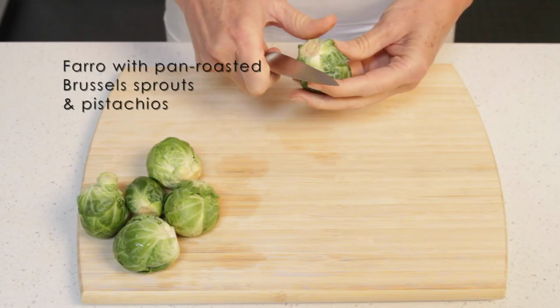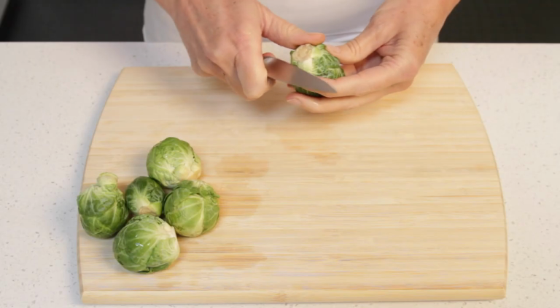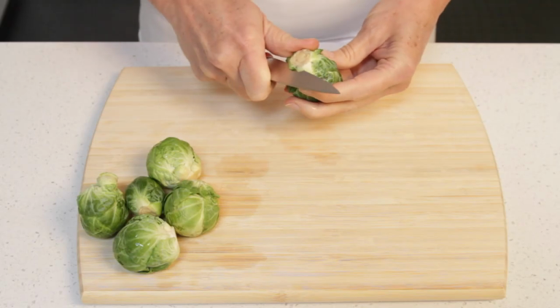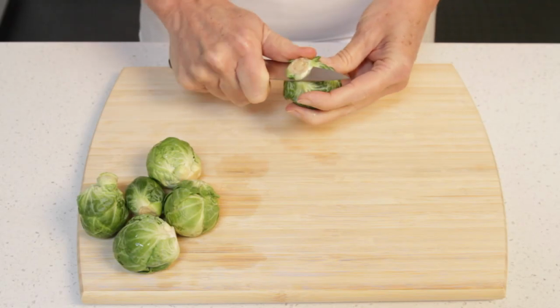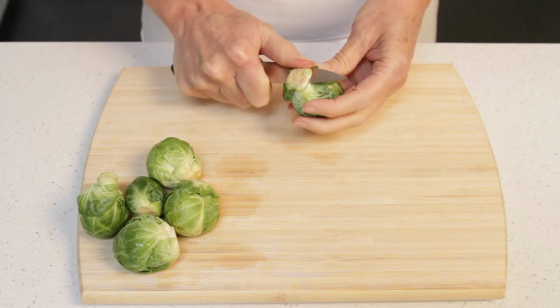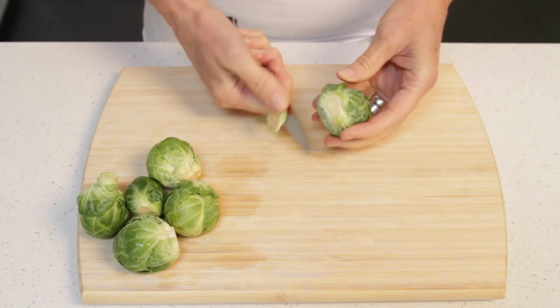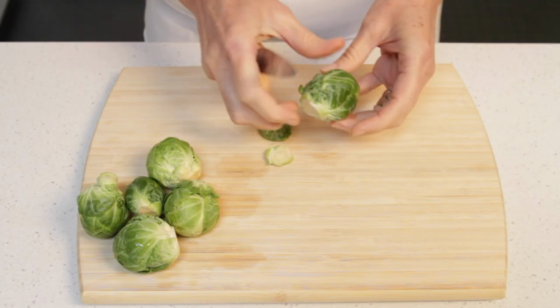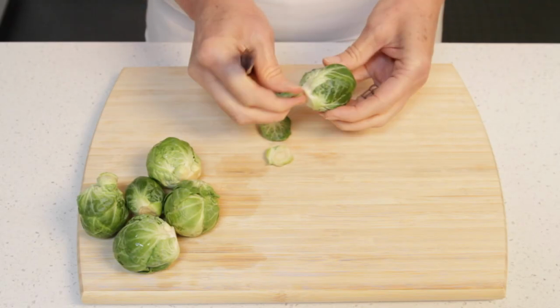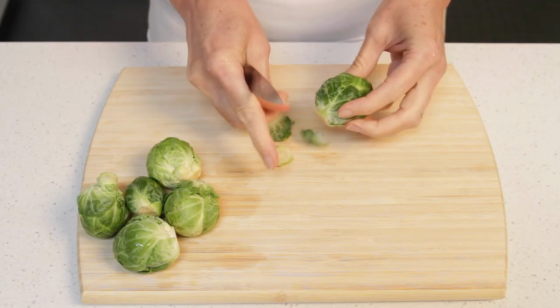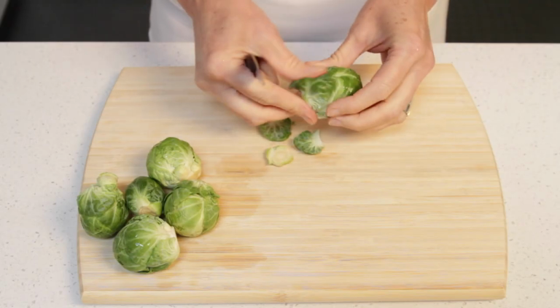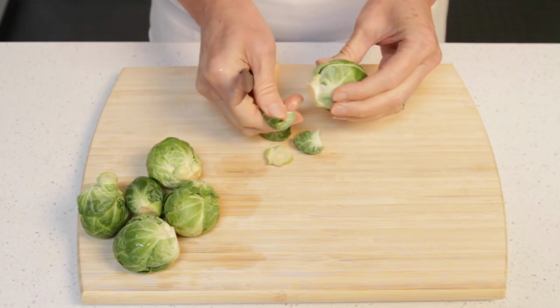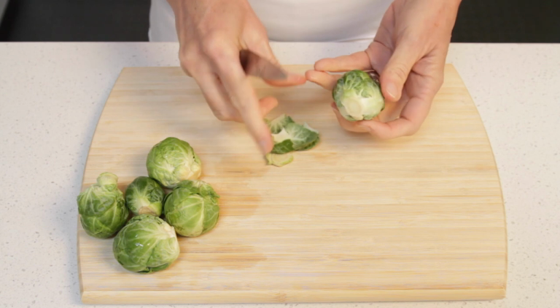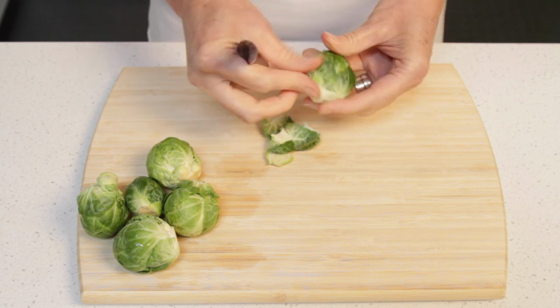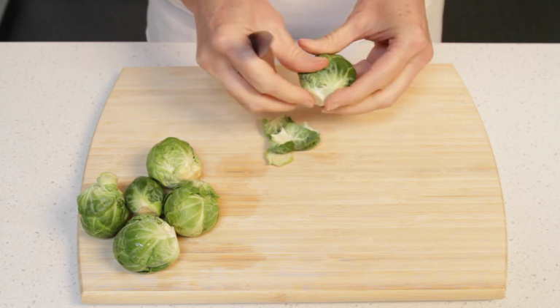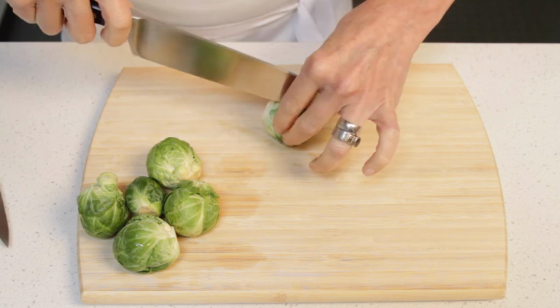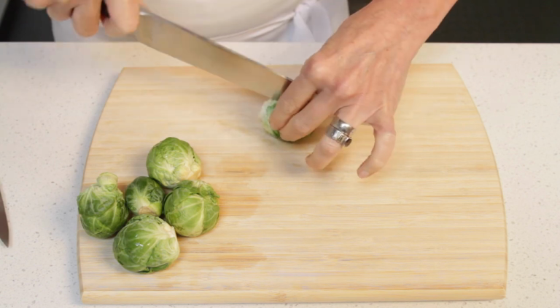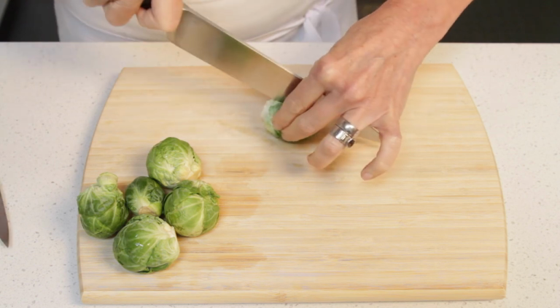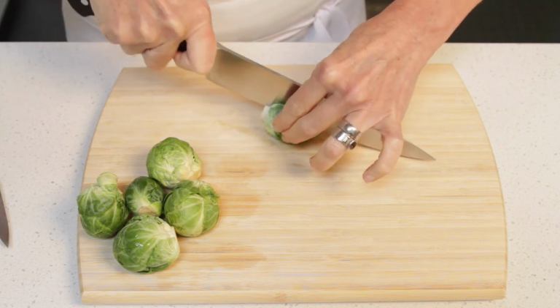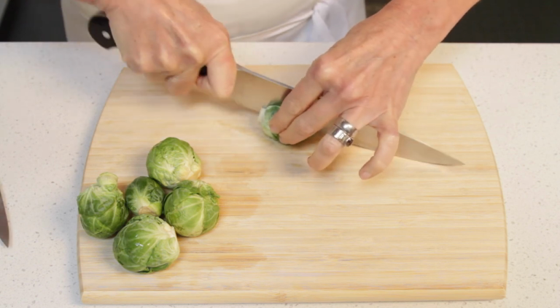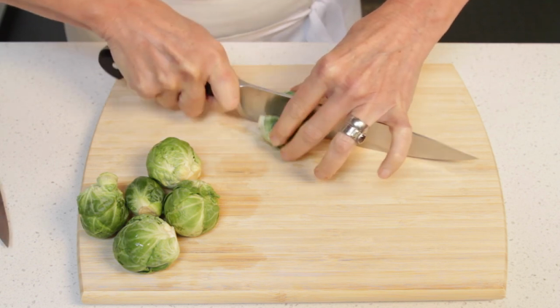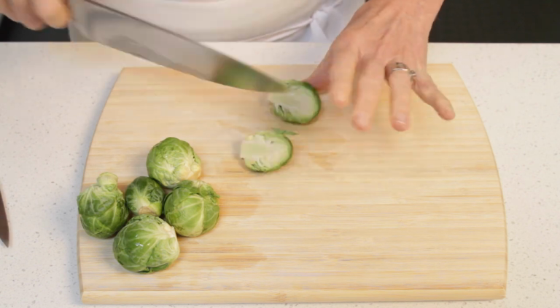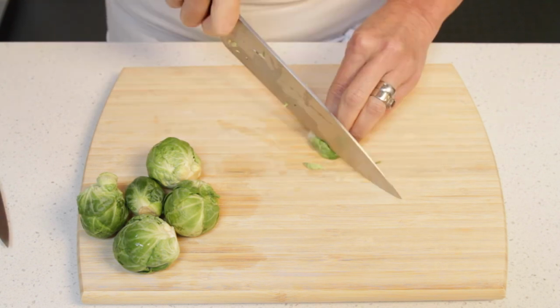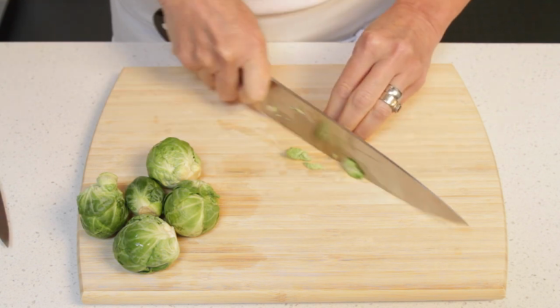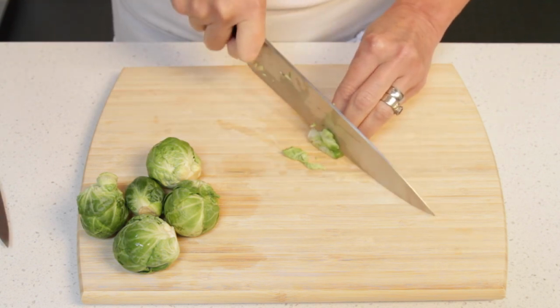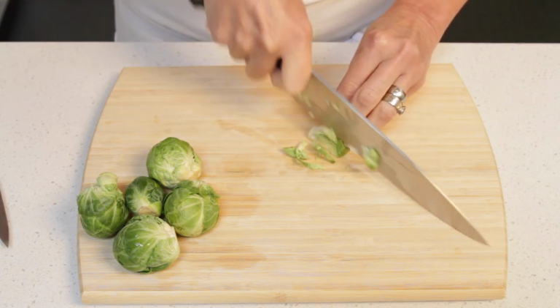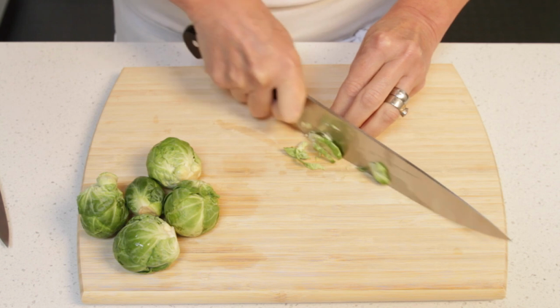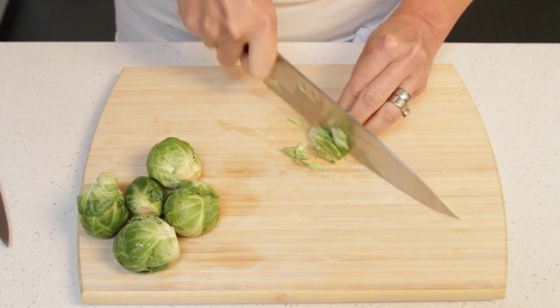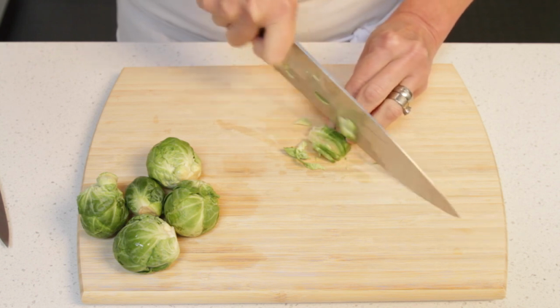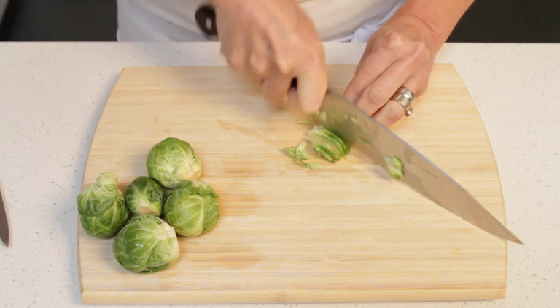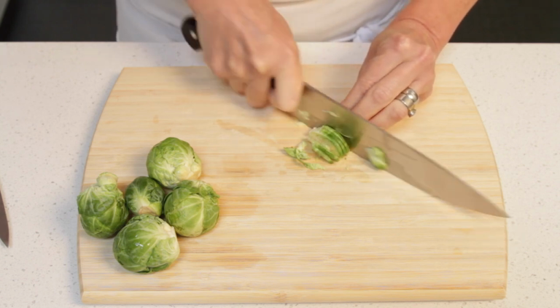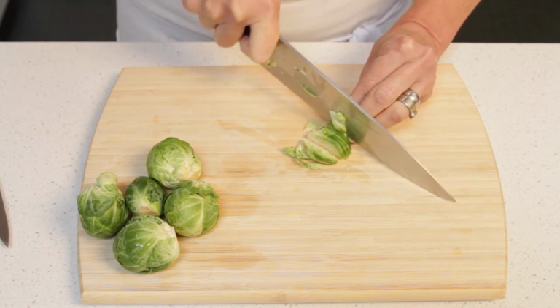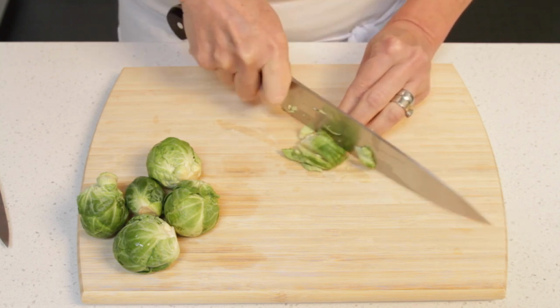Trim the base of the brussels sprout and remove the outer leaves. Now cut it in half lengthwise, and then slice each half into 1/8 of an inch slices.